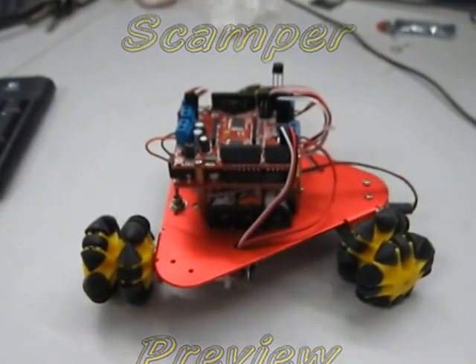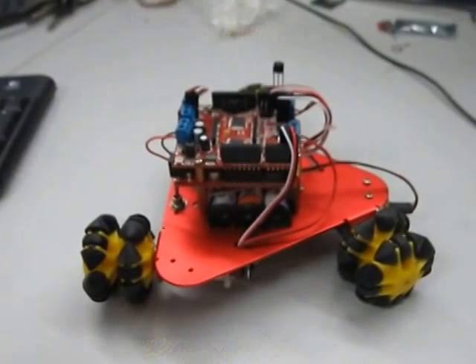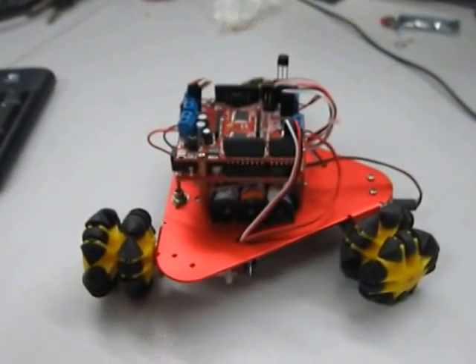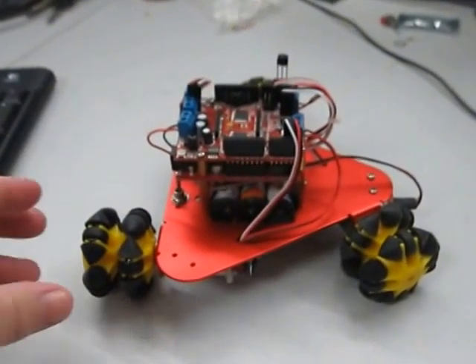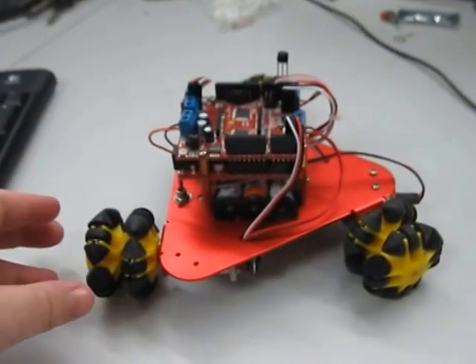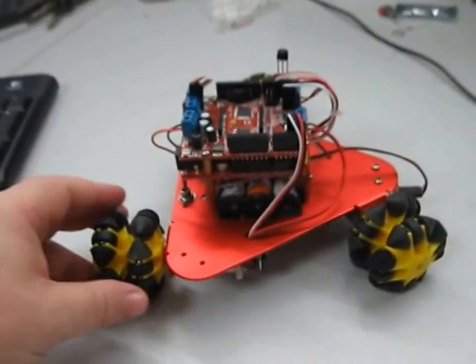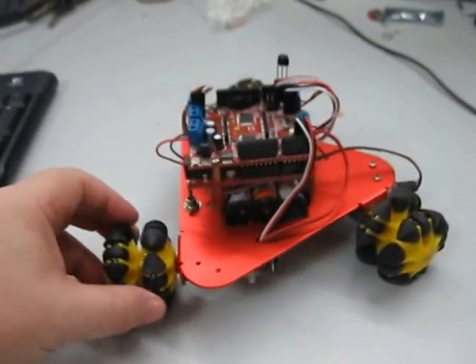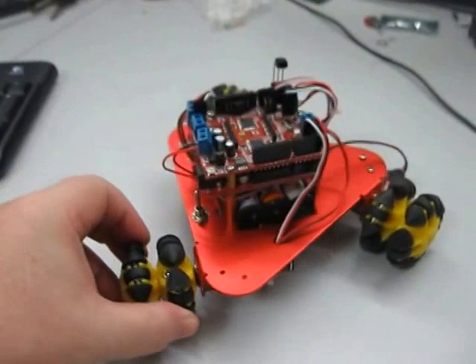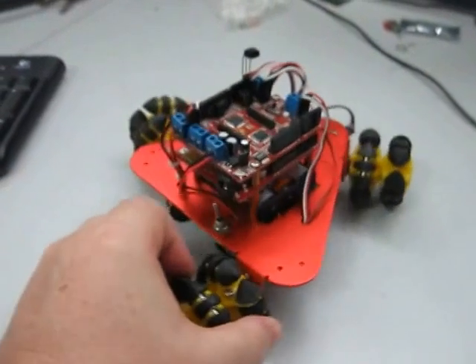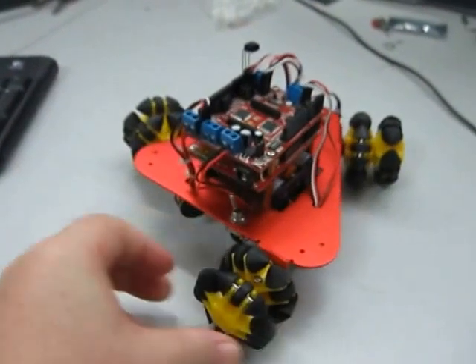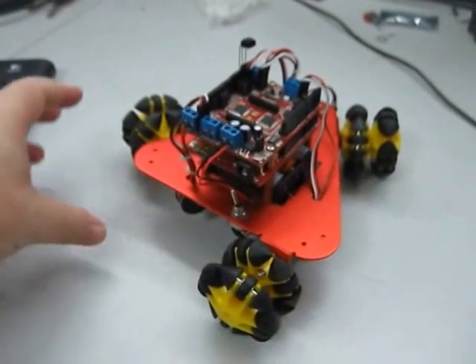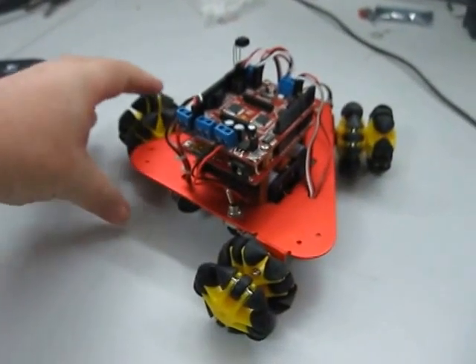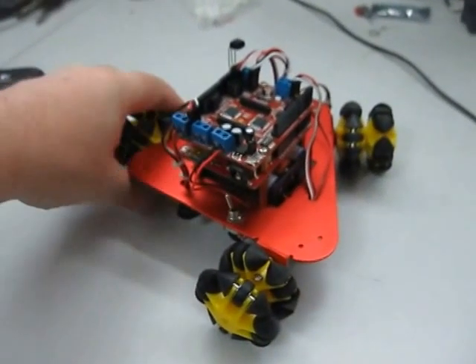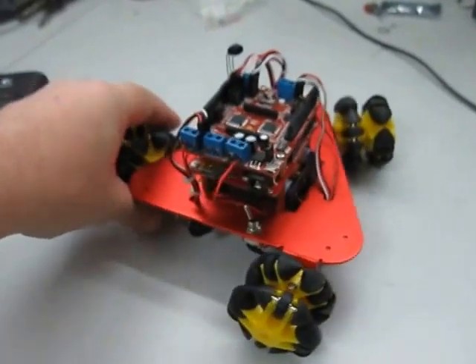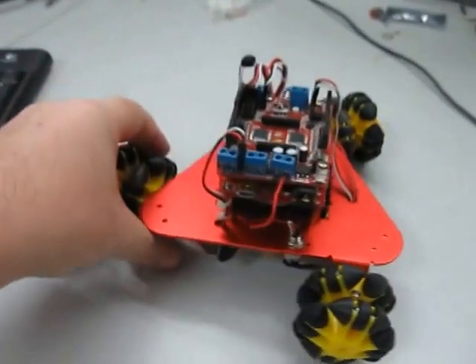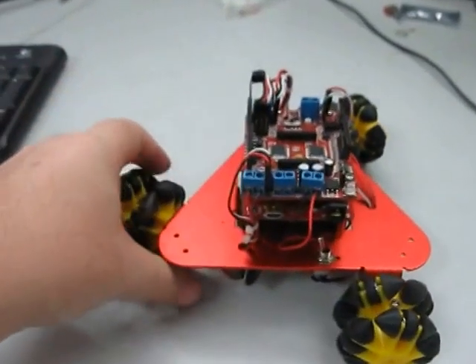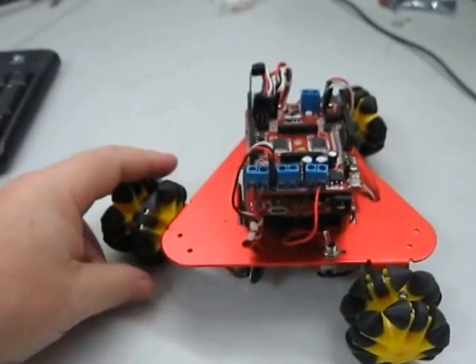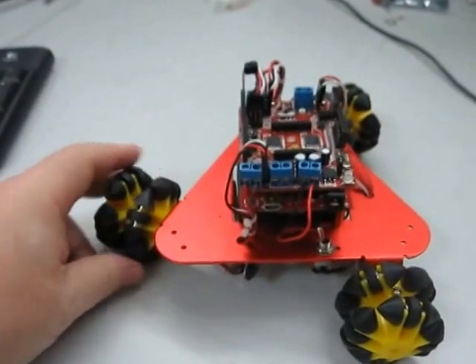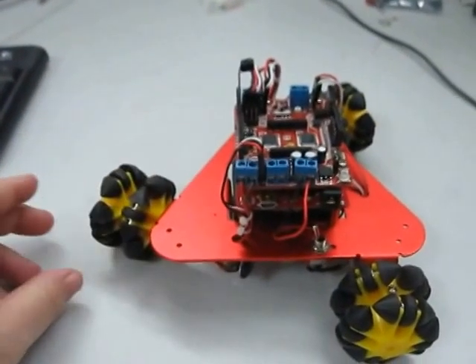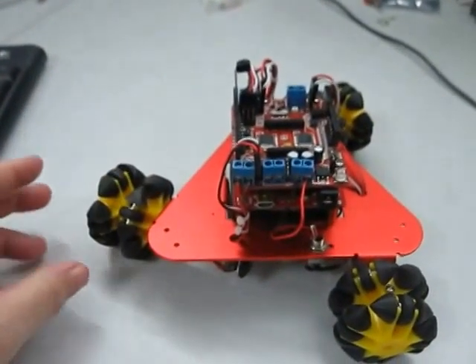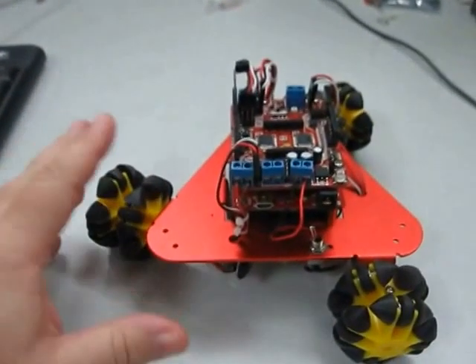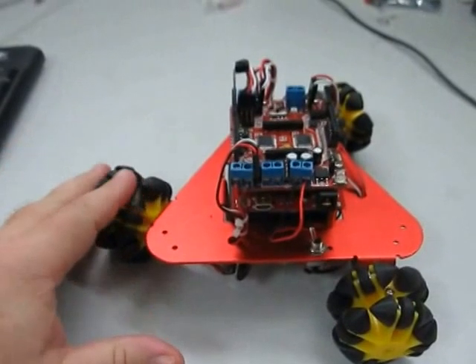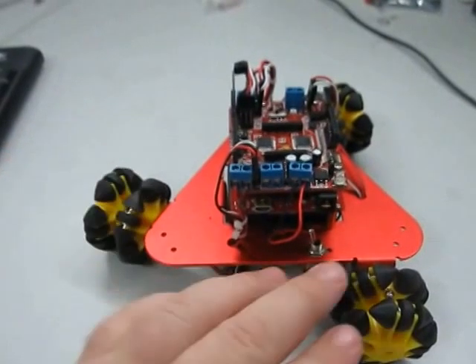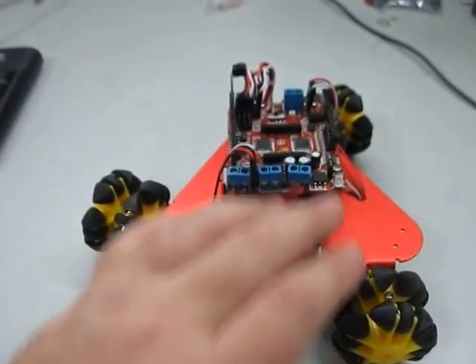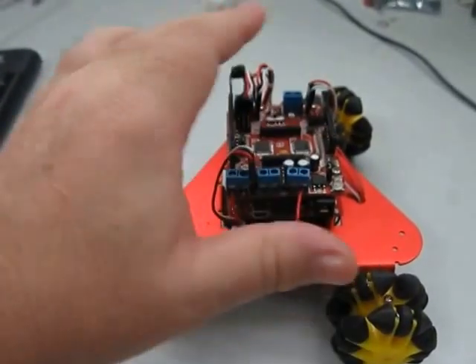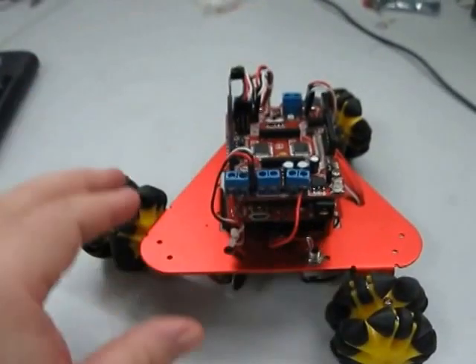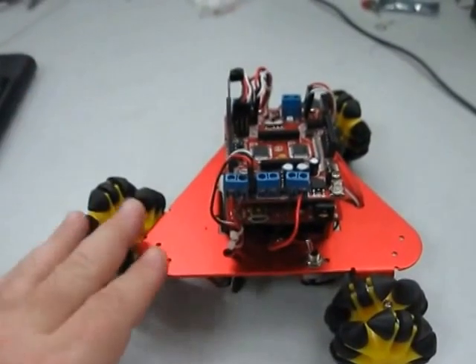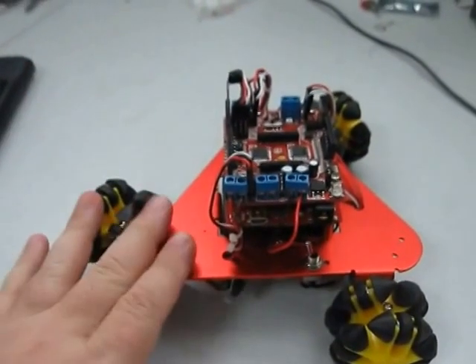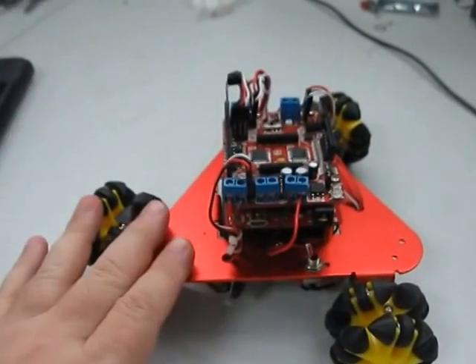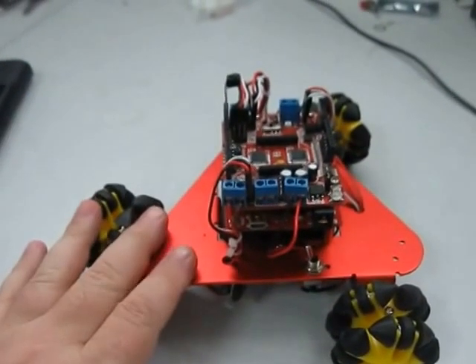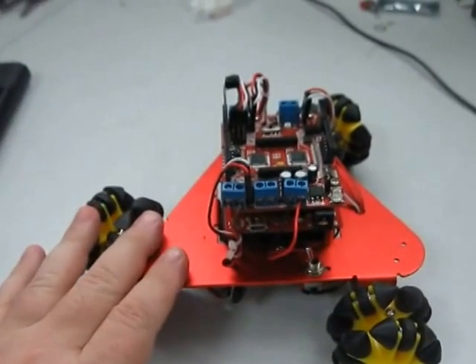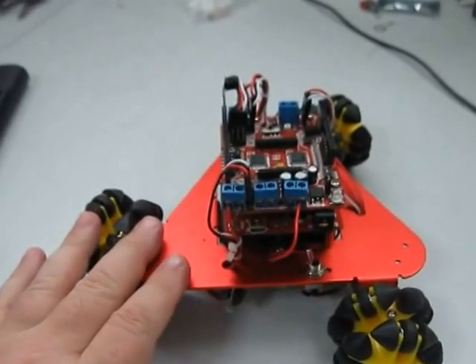This is a preview of the Scamper robot kit. I'm still programming it at the moment. Basically, you have three sets of Omni wheels and an anodised aluminium chassis.